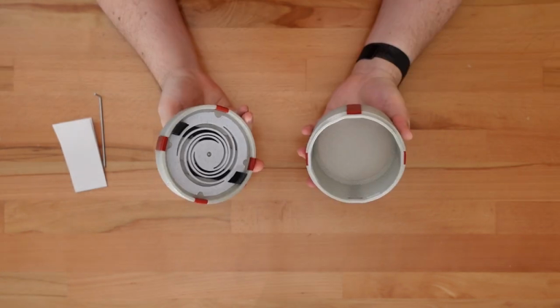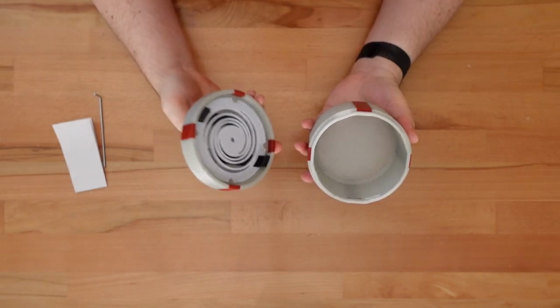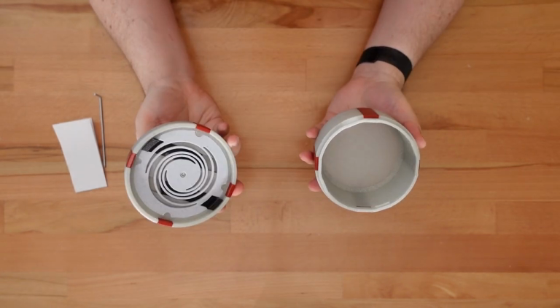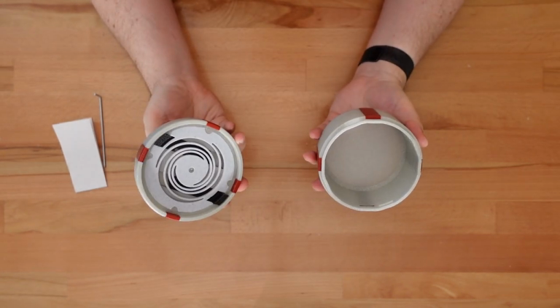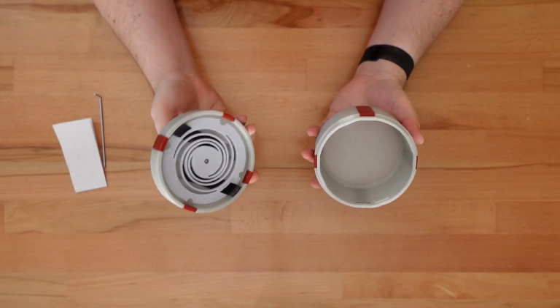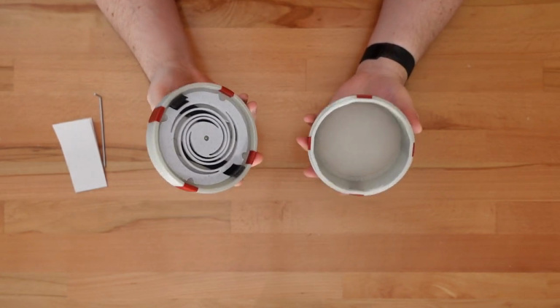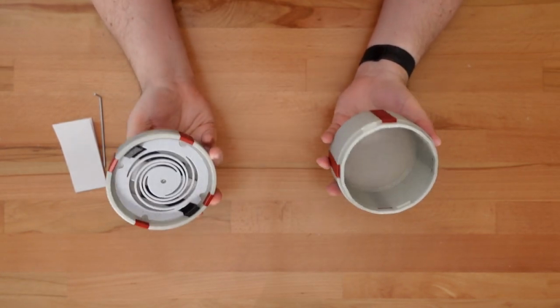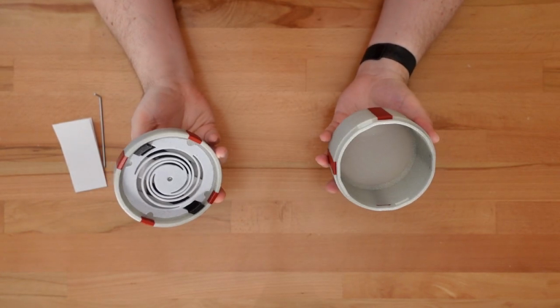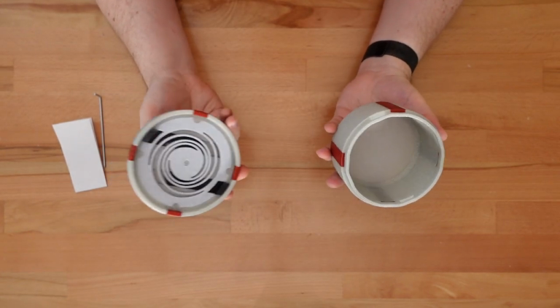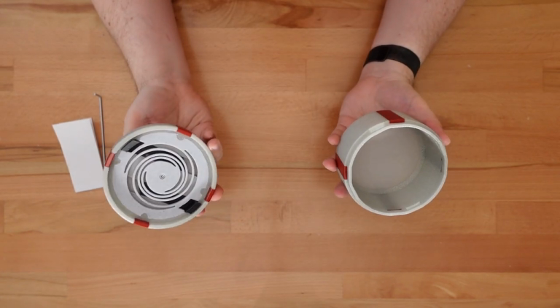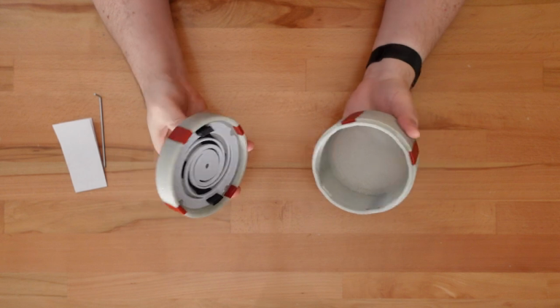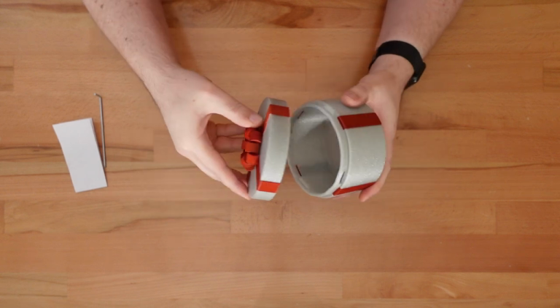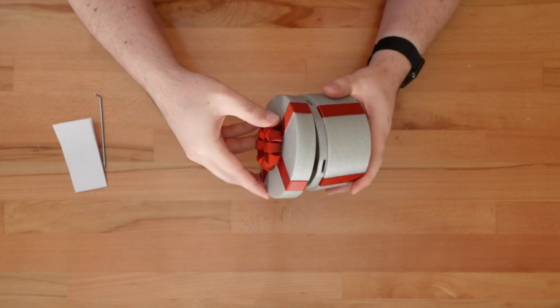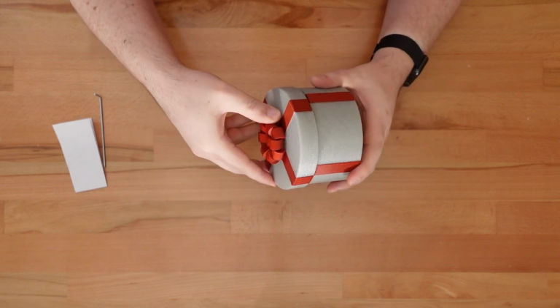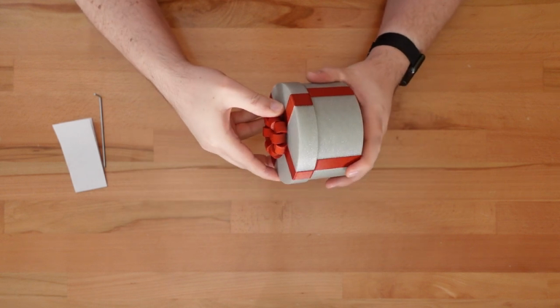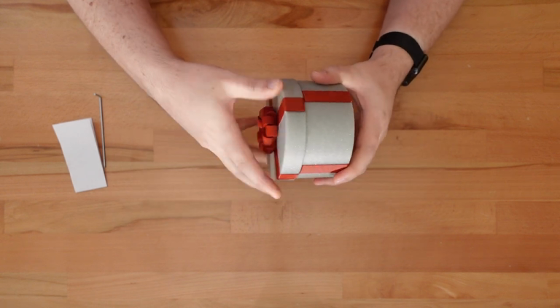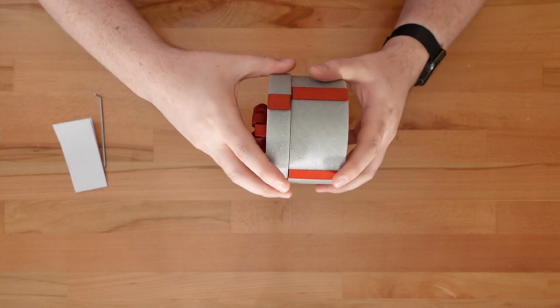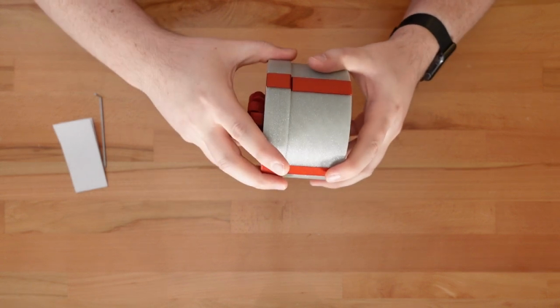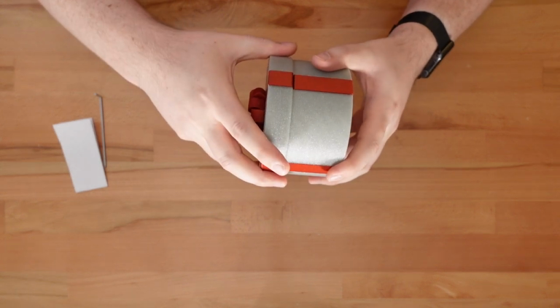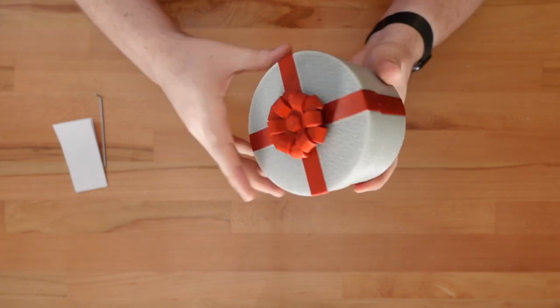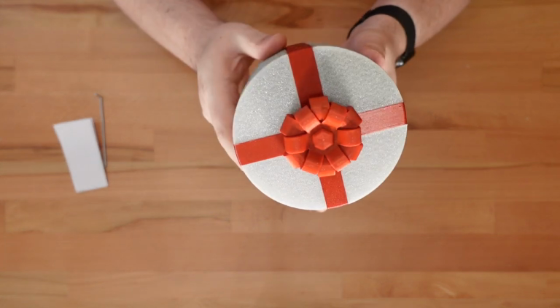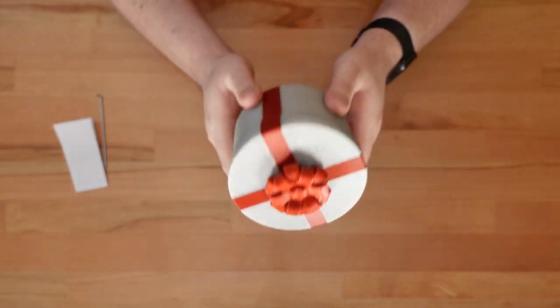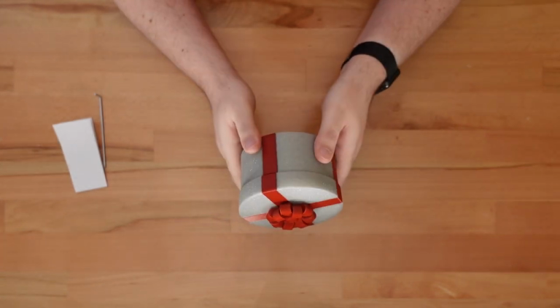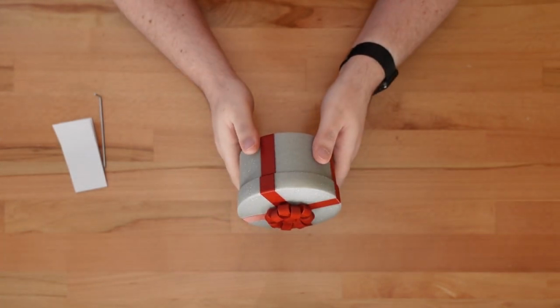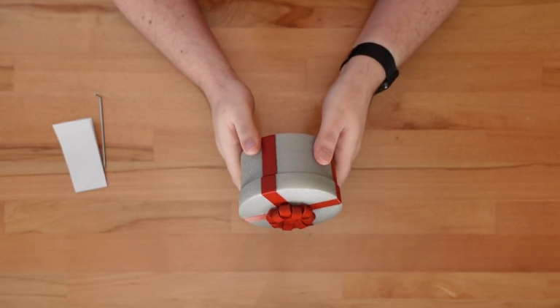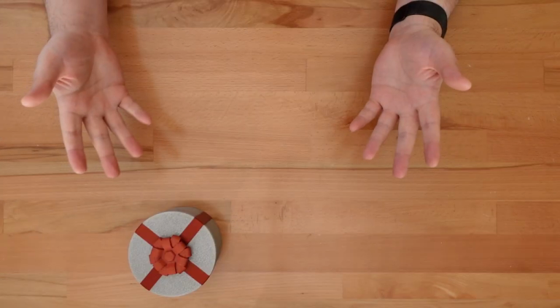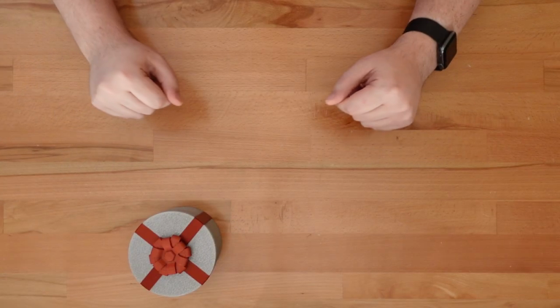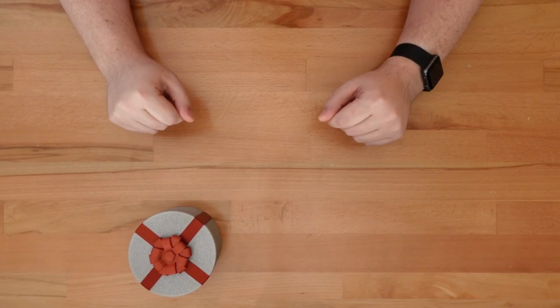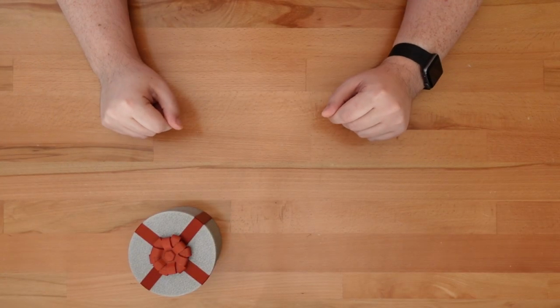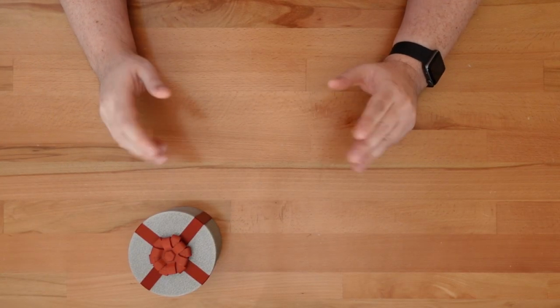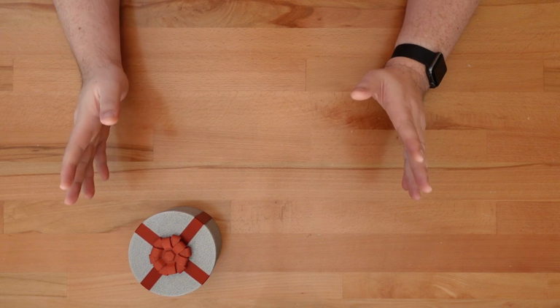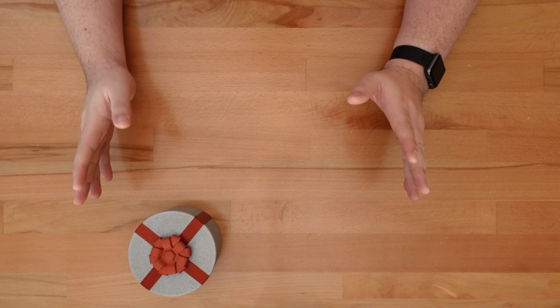This acts as a spacer and guarantees that the topper won't constantly rub against the top of the lid. Now we can add the lid to the present and it's done.